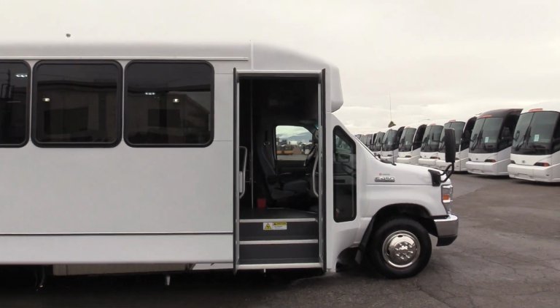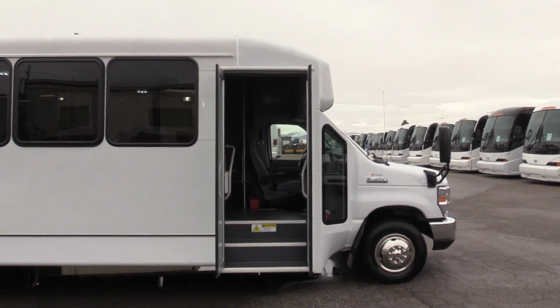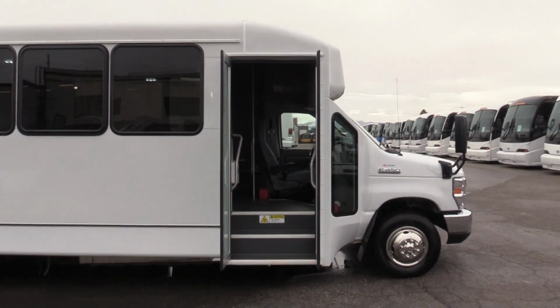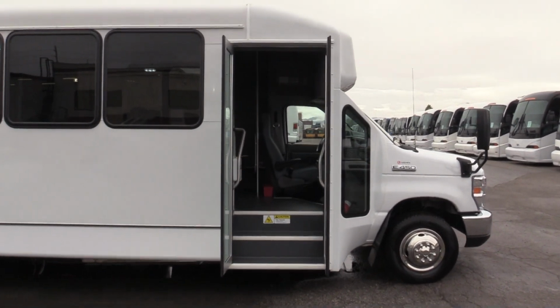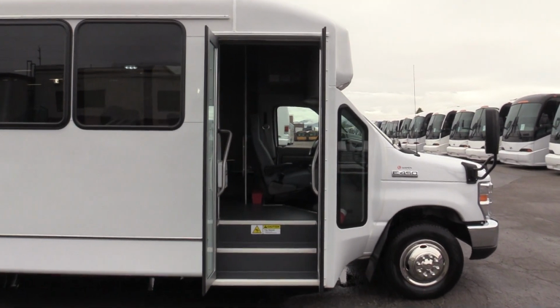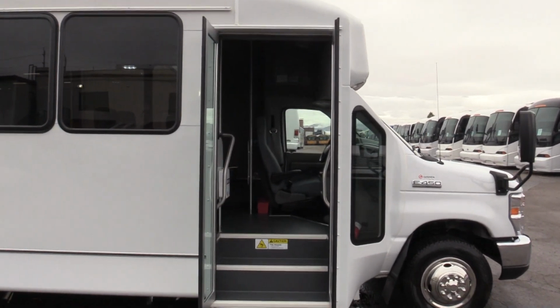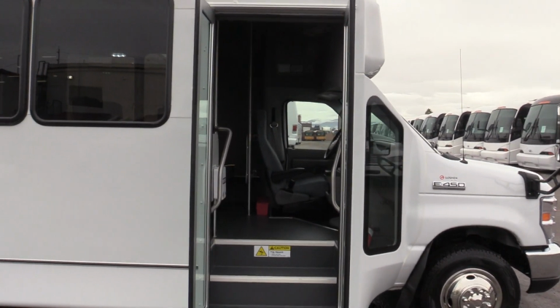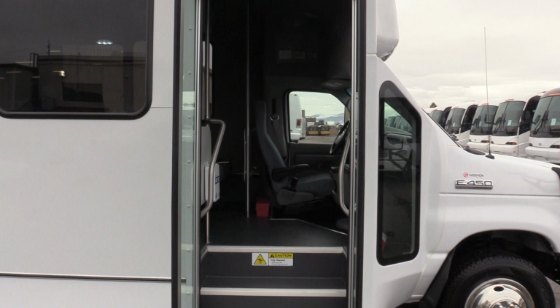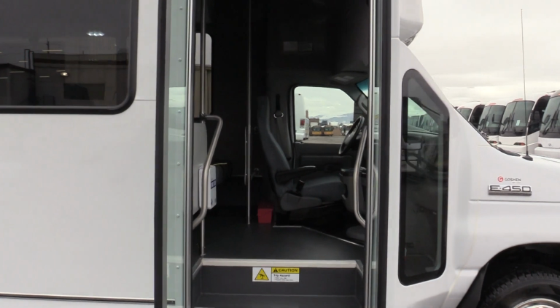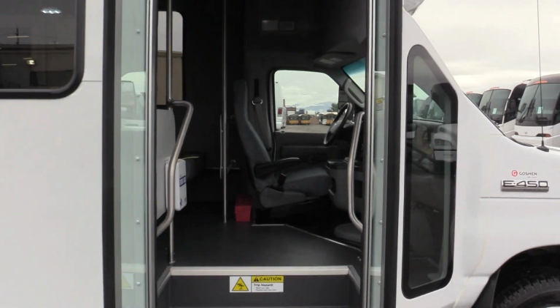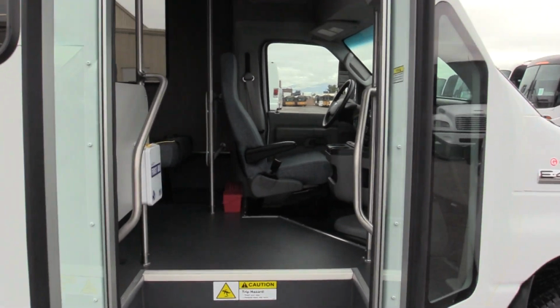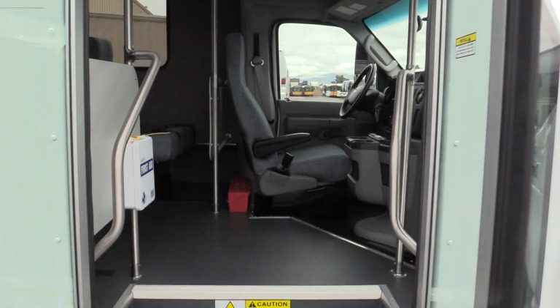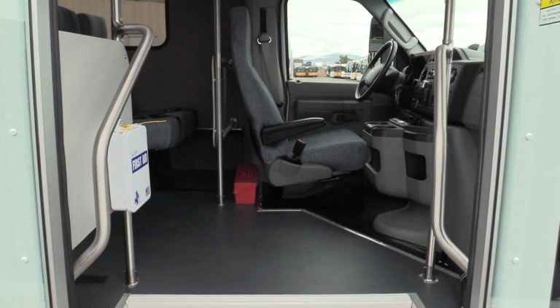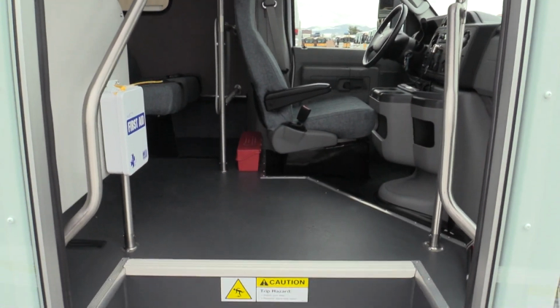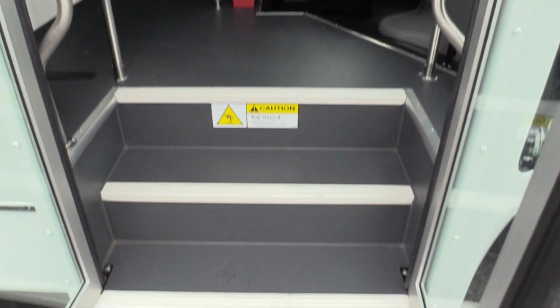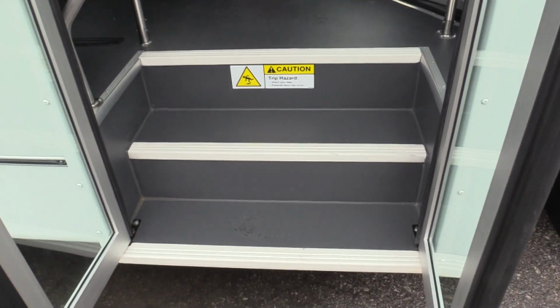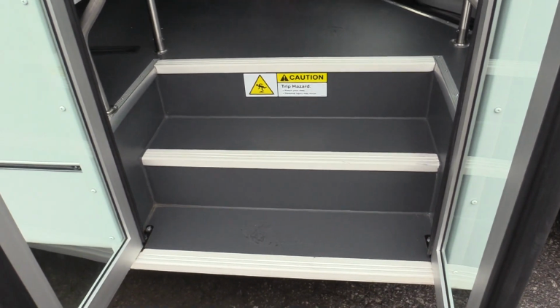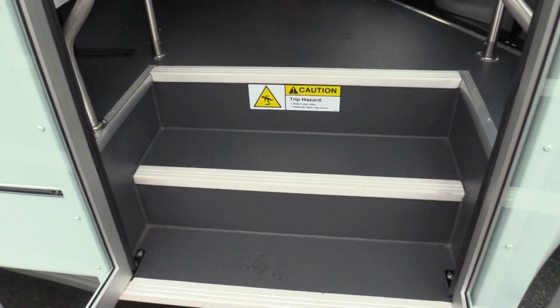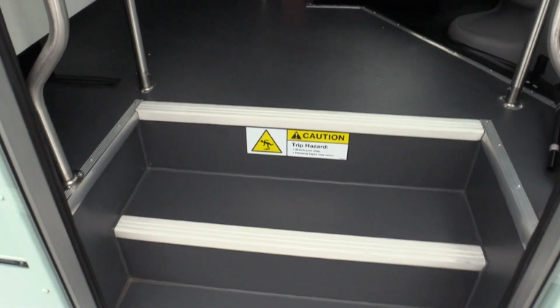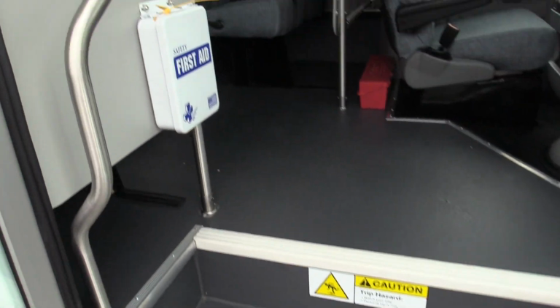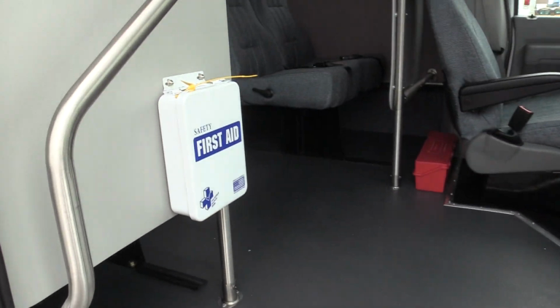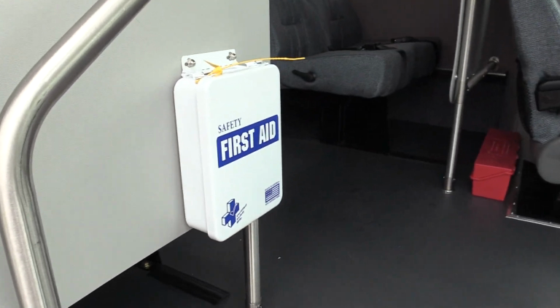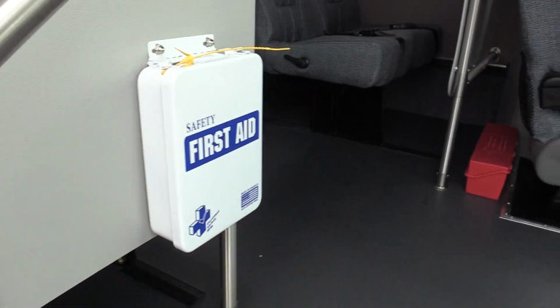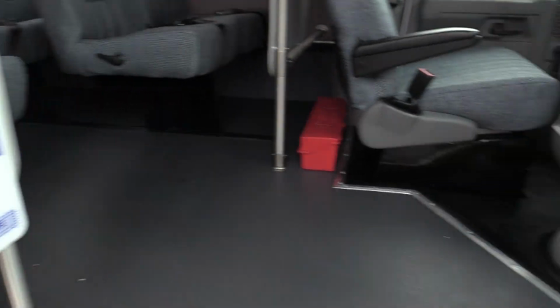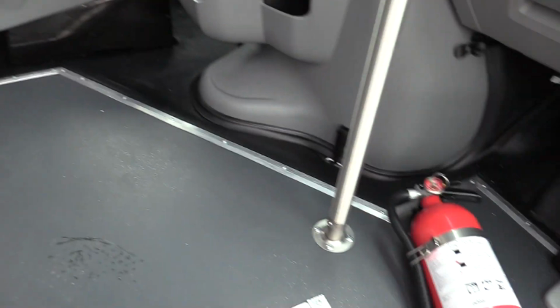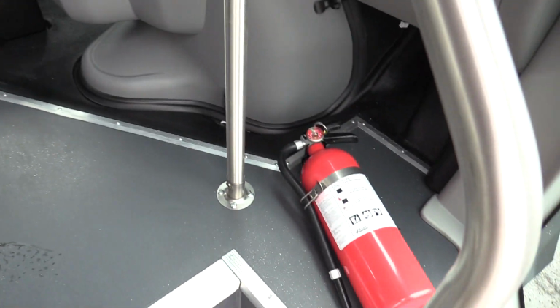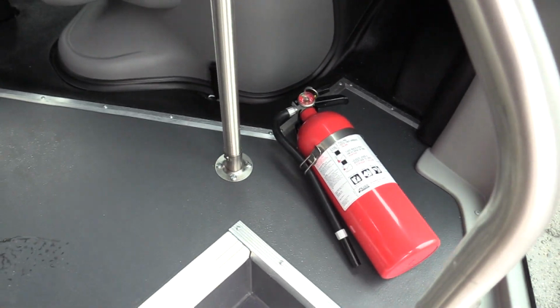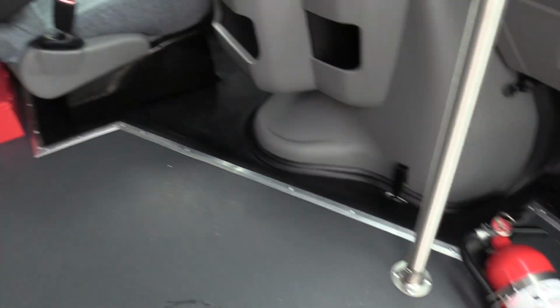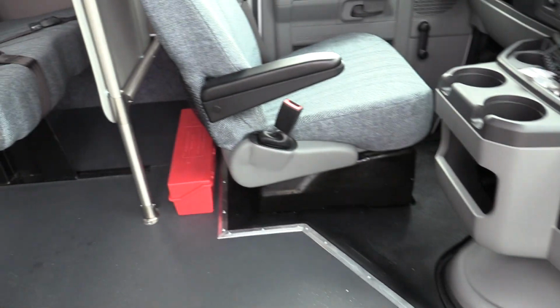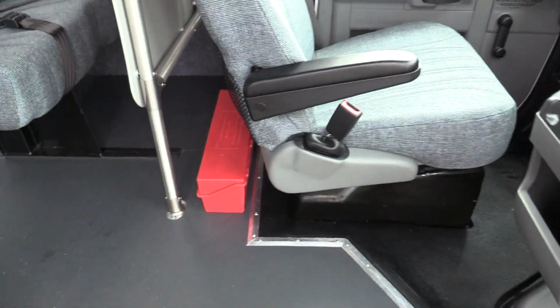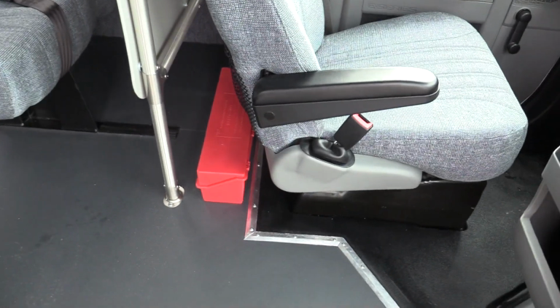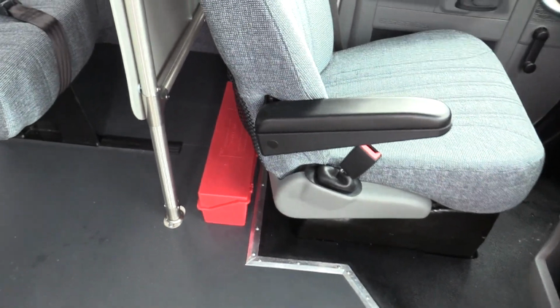We'll go ahead and make our way inside the bus. You've got your bifold entry doors, along with your entry area grab rails and your white step nosing. You've got your first aid kit, fire extinguisher, and all your emergency triangles.